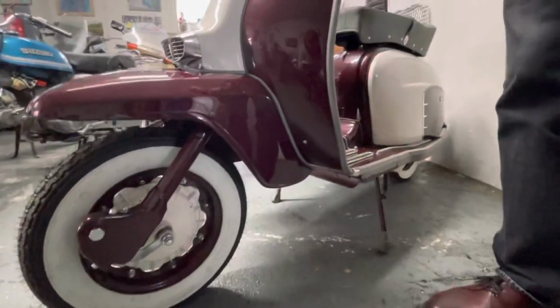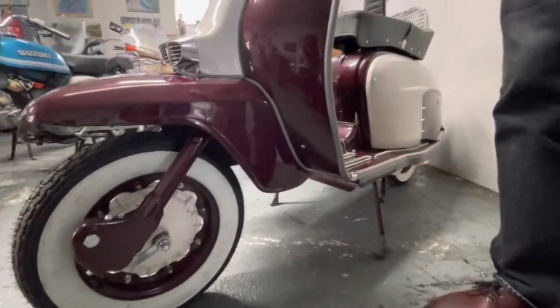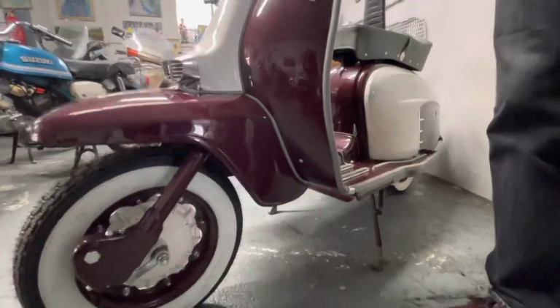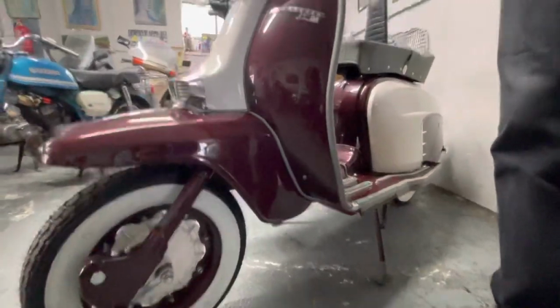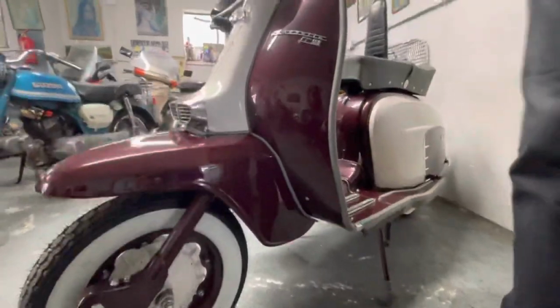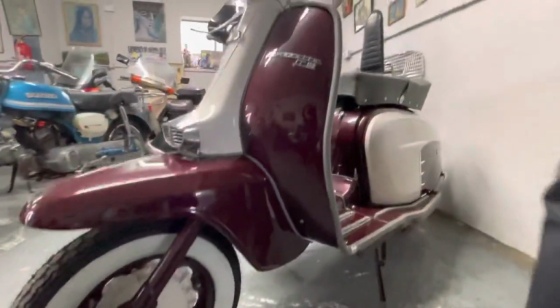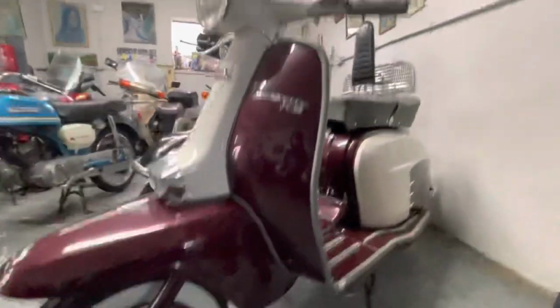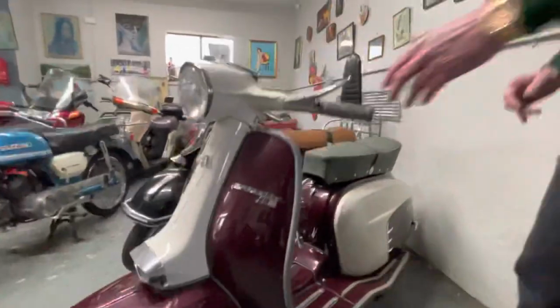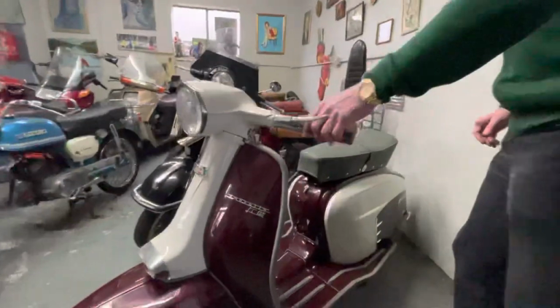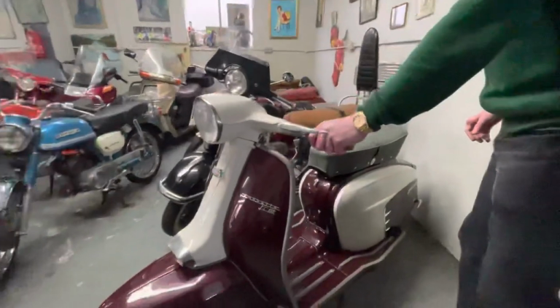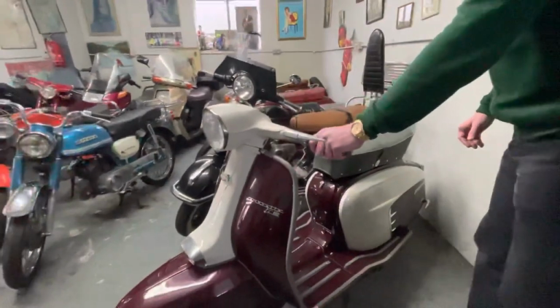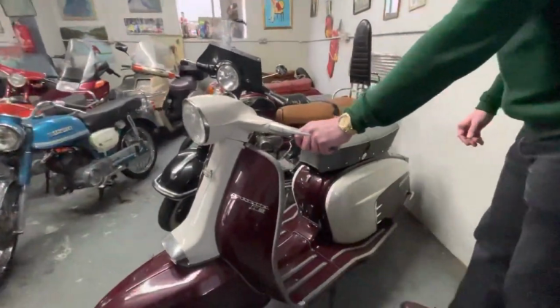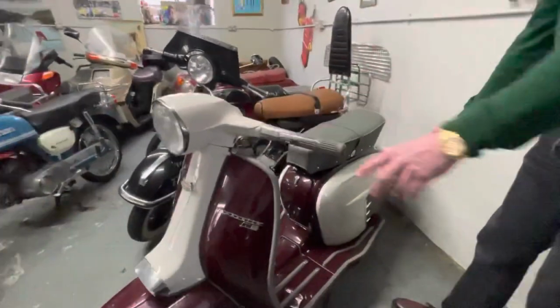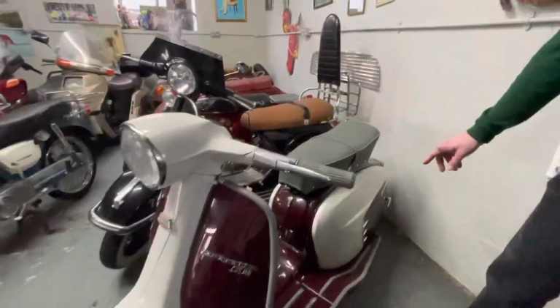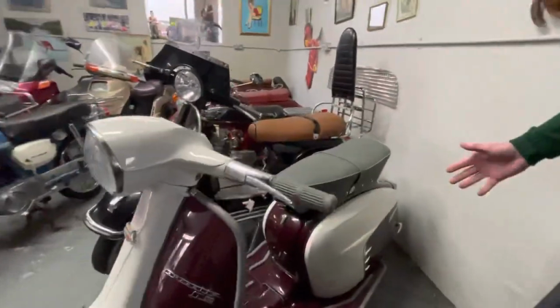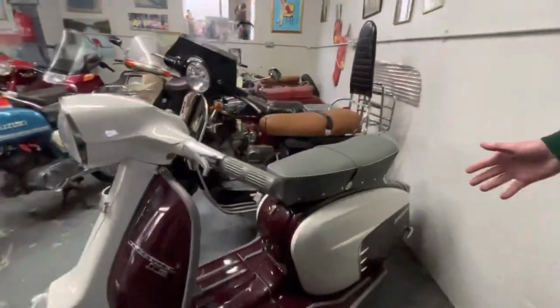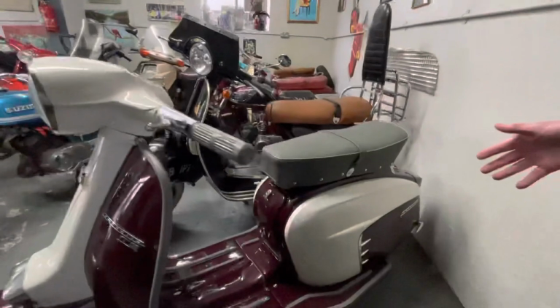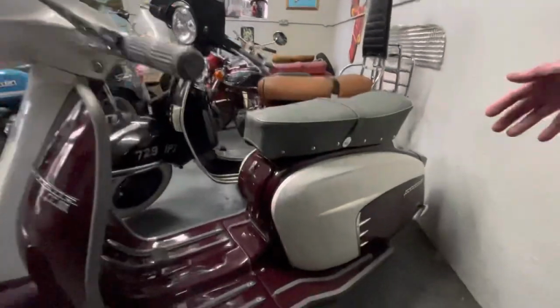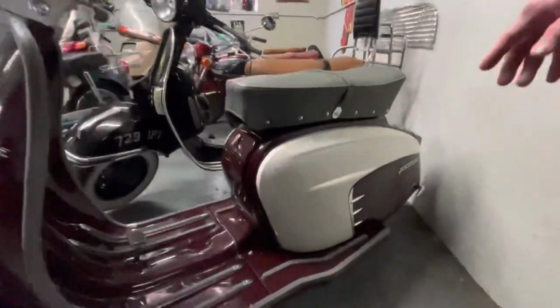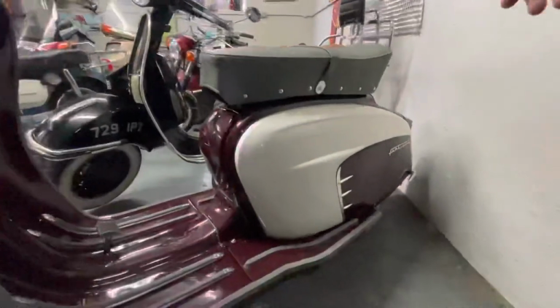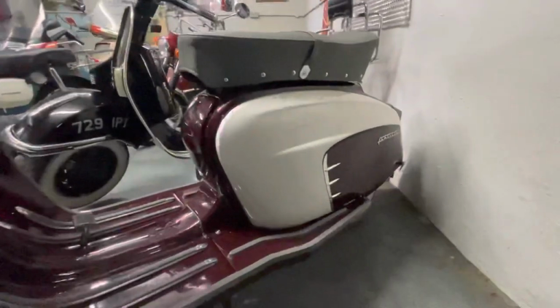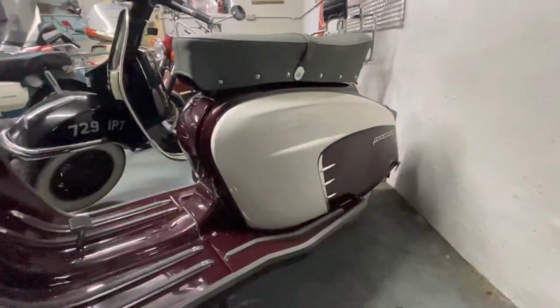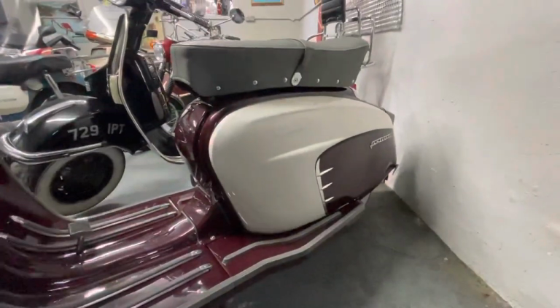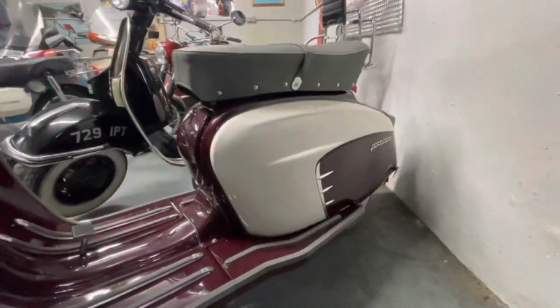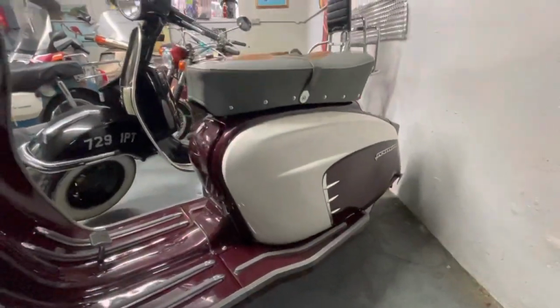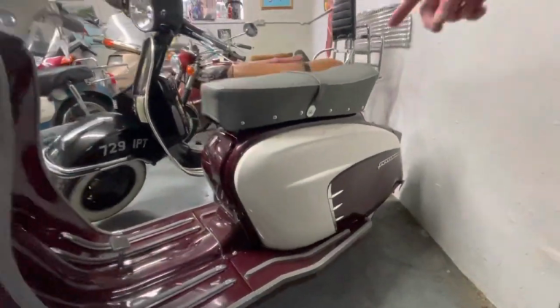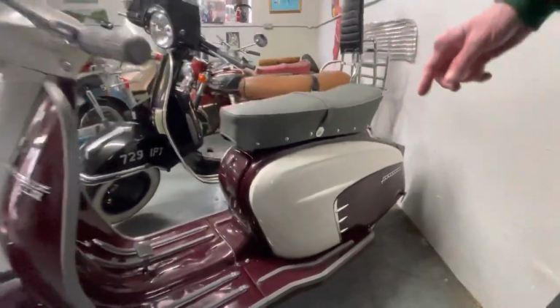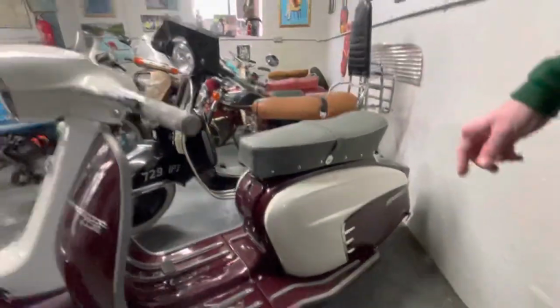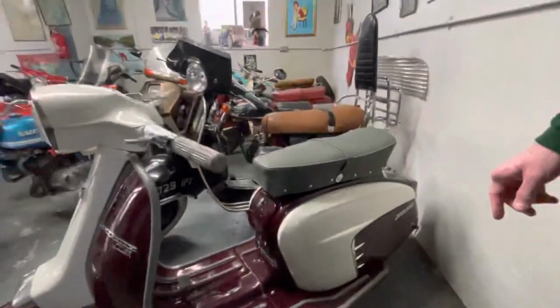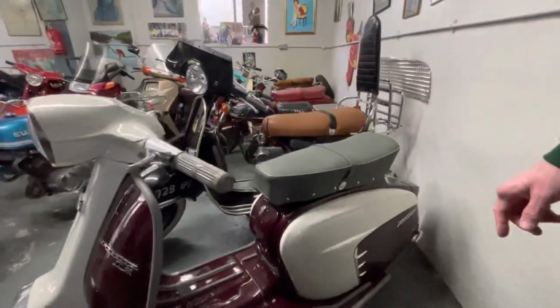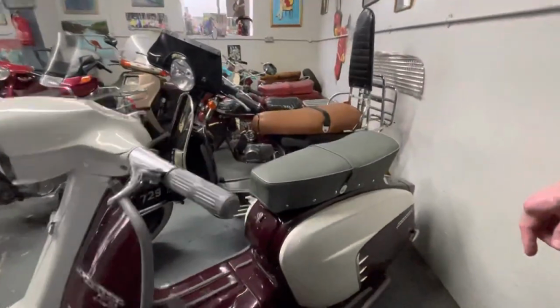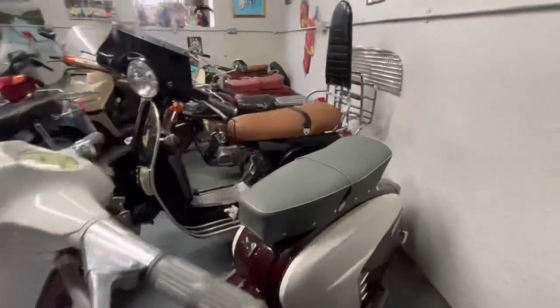It's a Series 3, and for those who know their Lambrettas, this is a special and it's a genuine one — it's an Italian special. So it gets the different side panels, and I think this is the uprated gearbox.